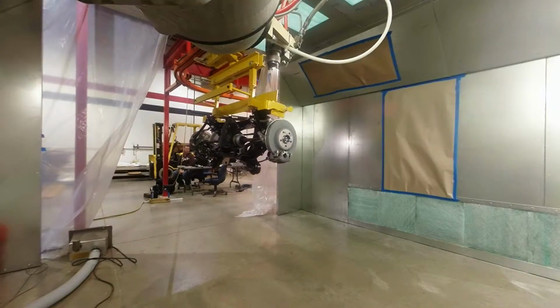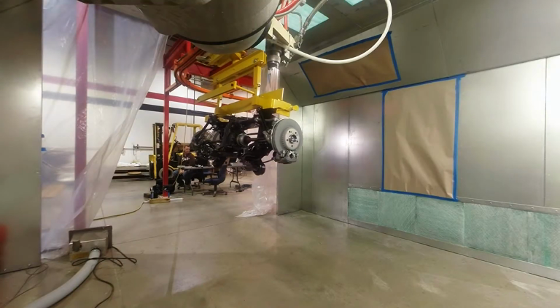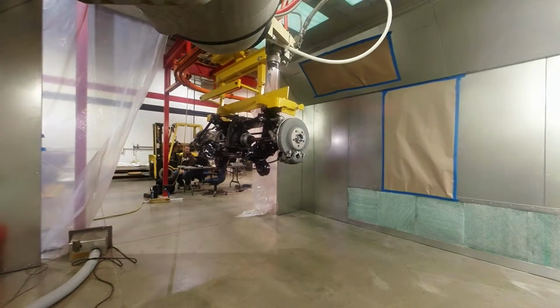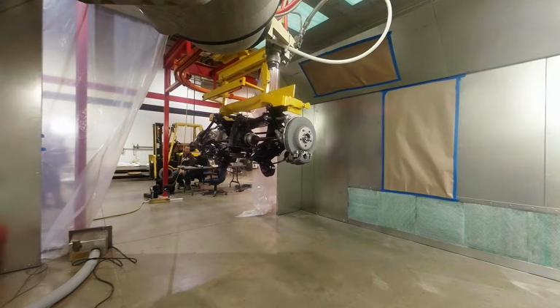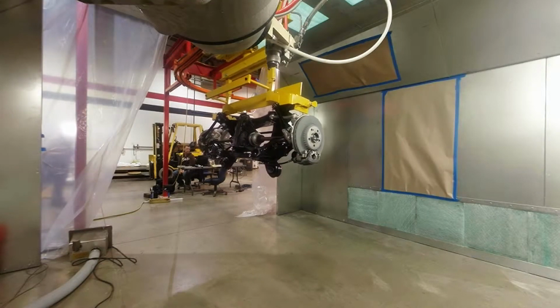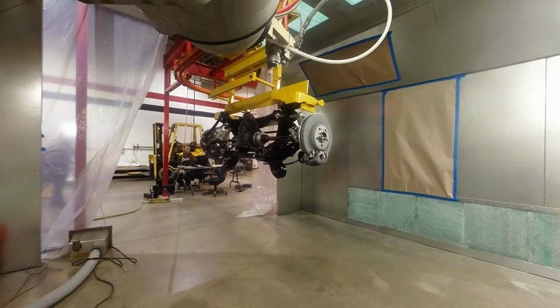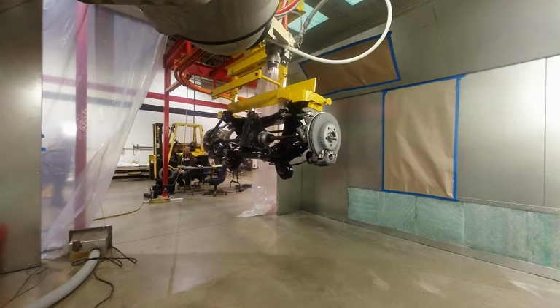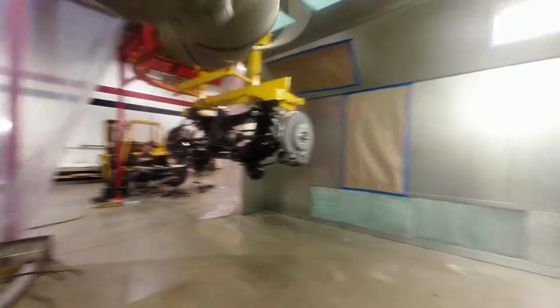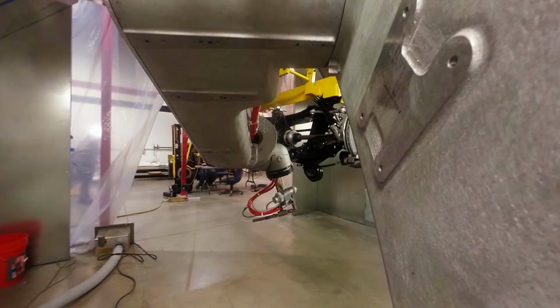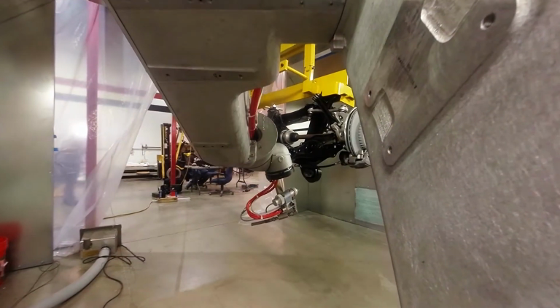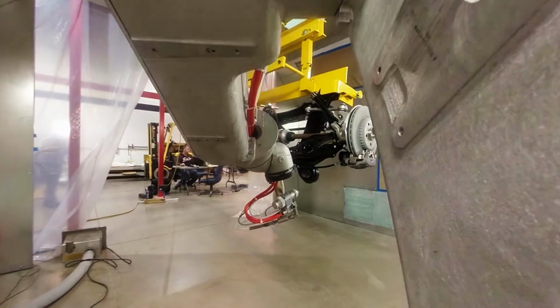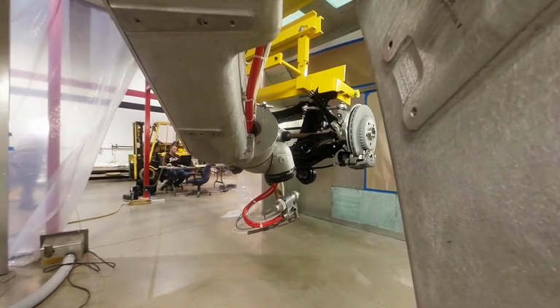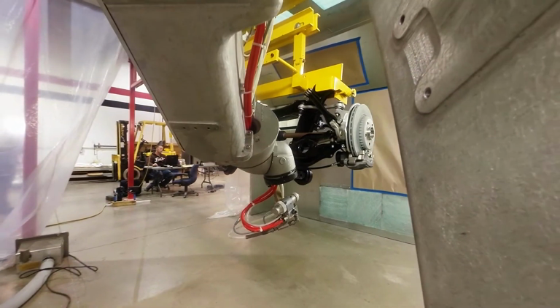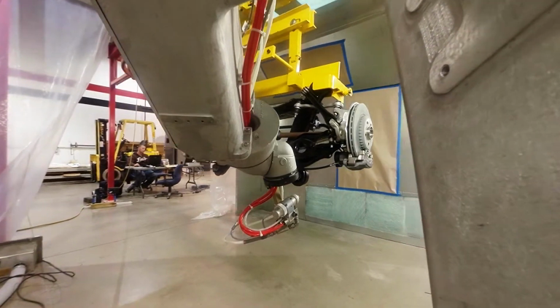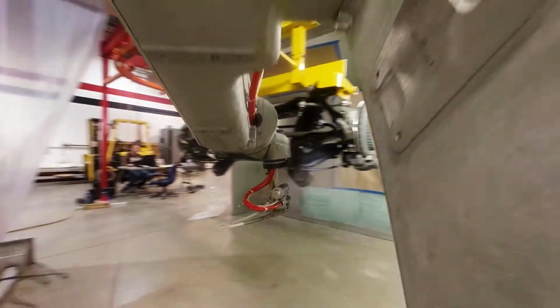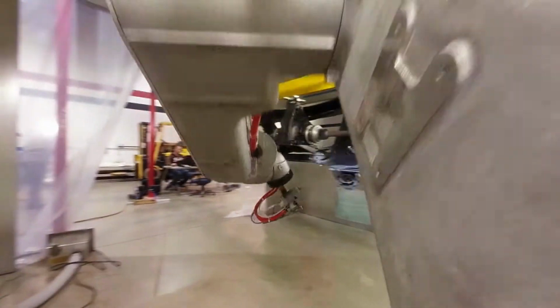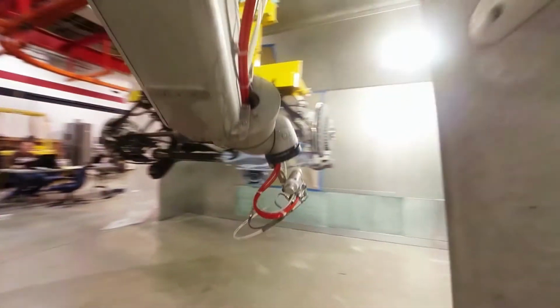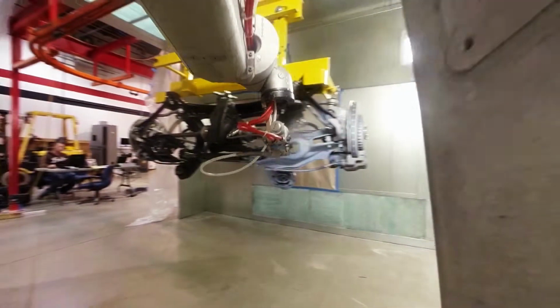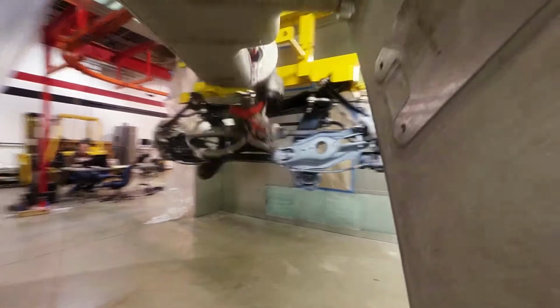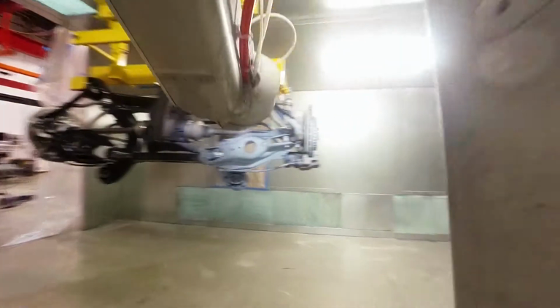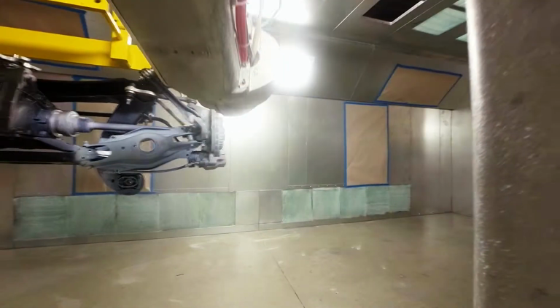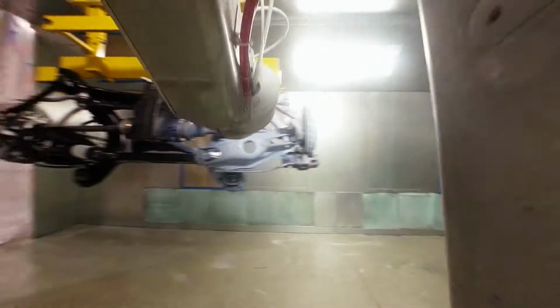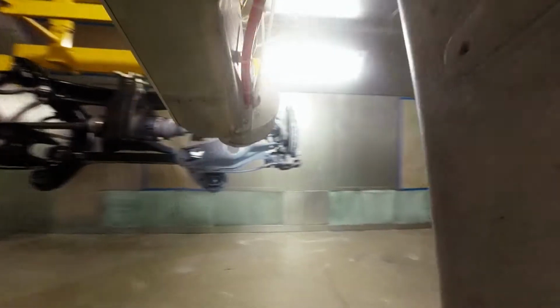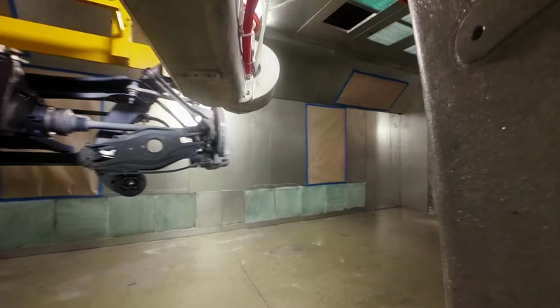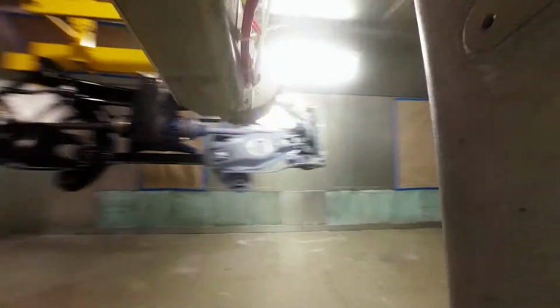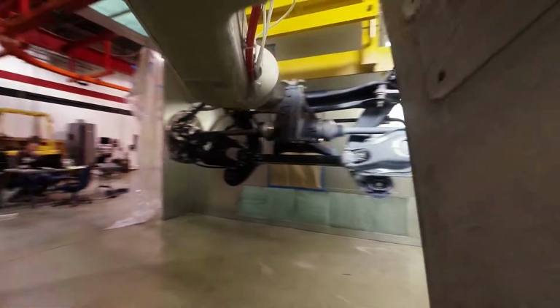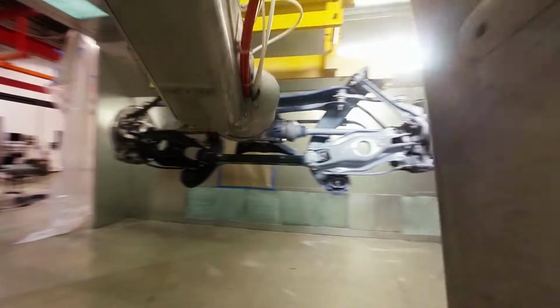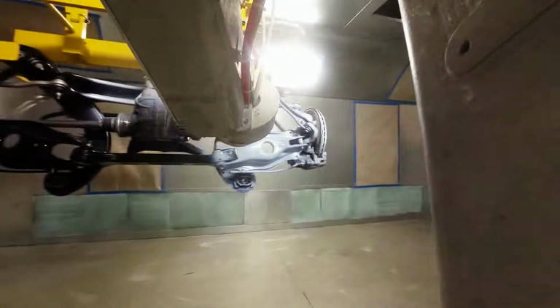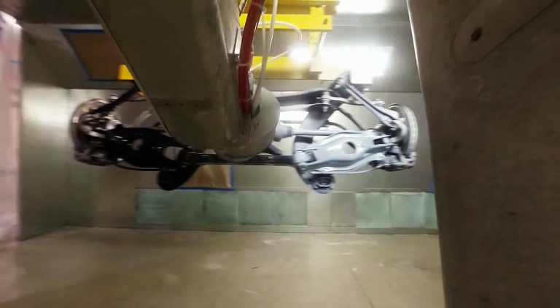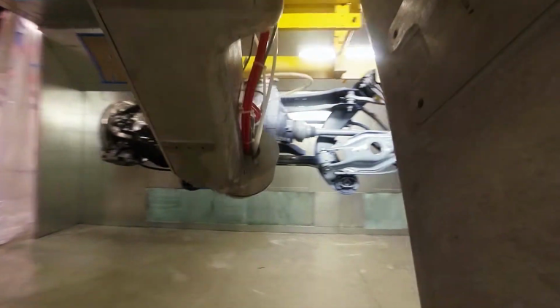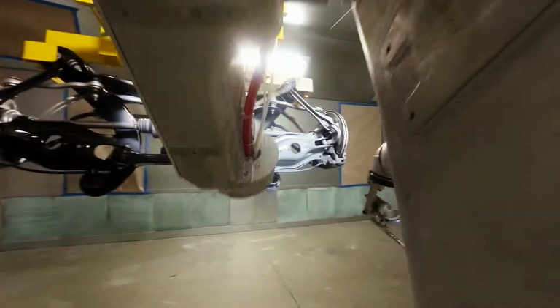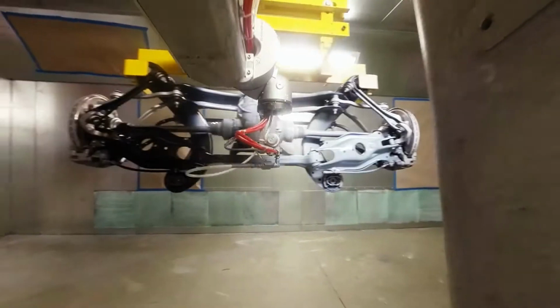Our customers understand that automation is key to: one, lower their operating costs; two, increase the production throughputs; and finally, quality control.